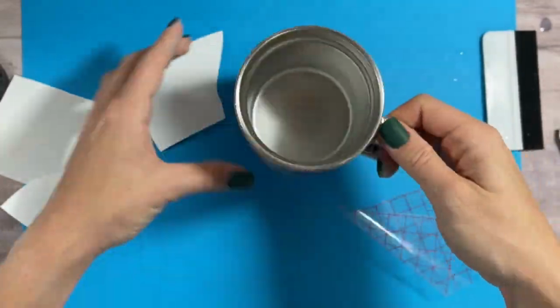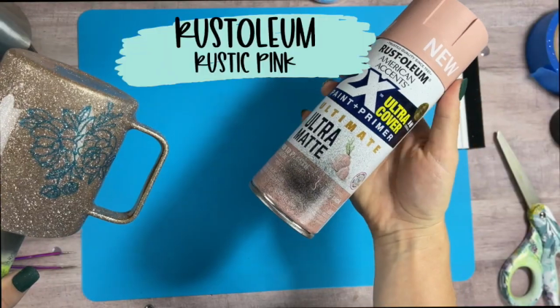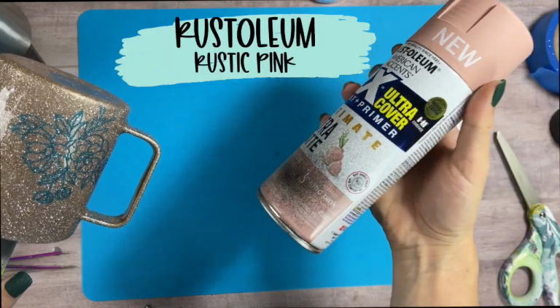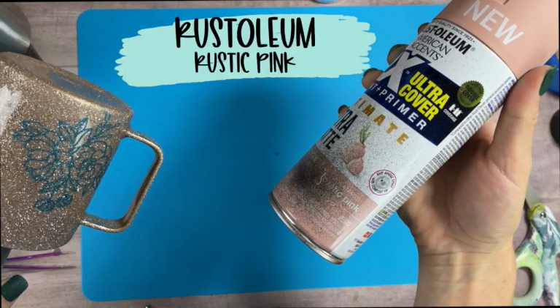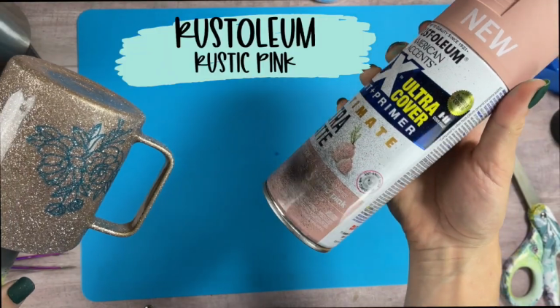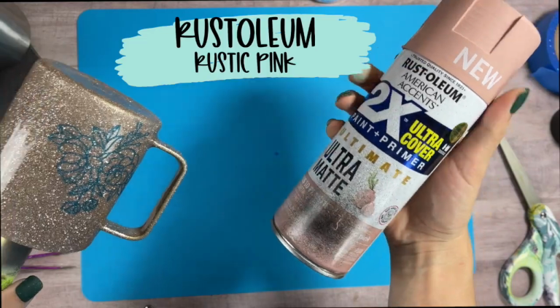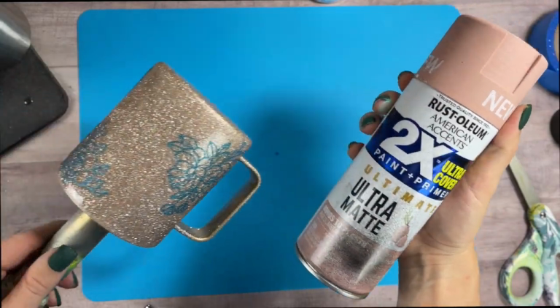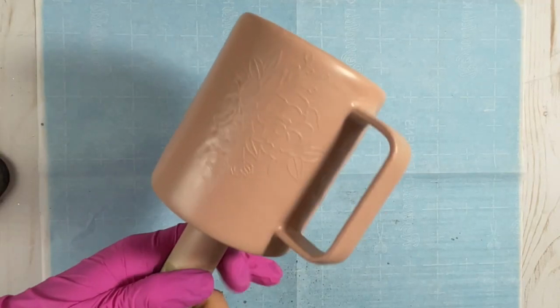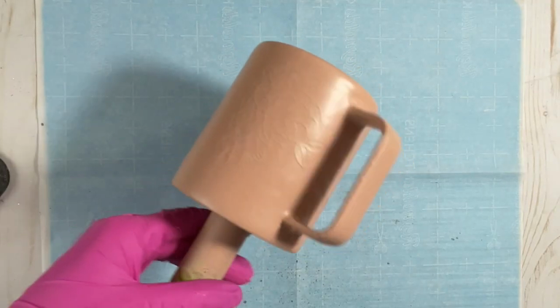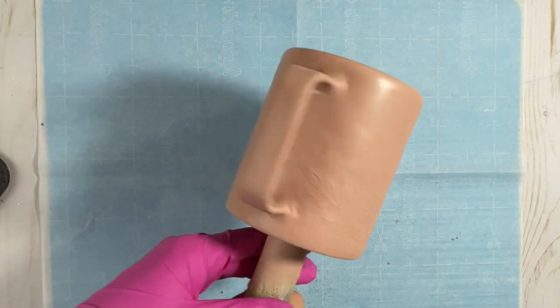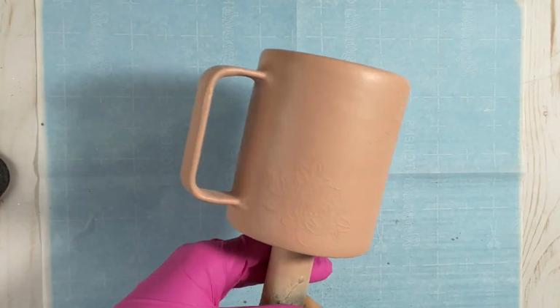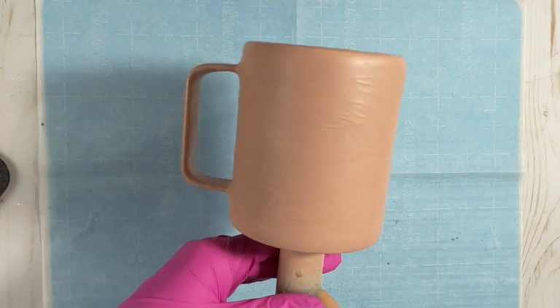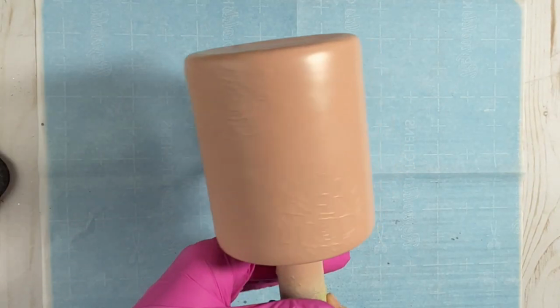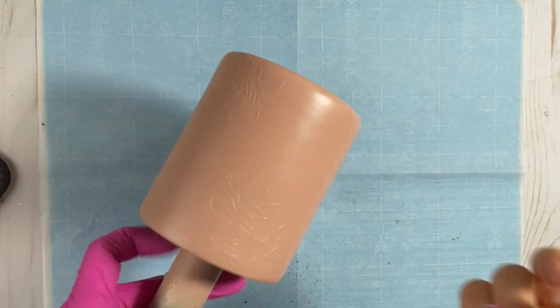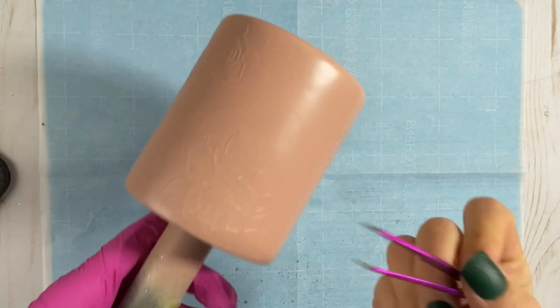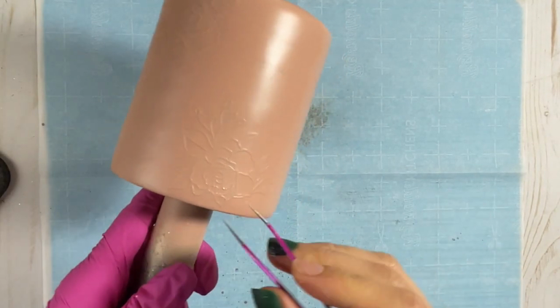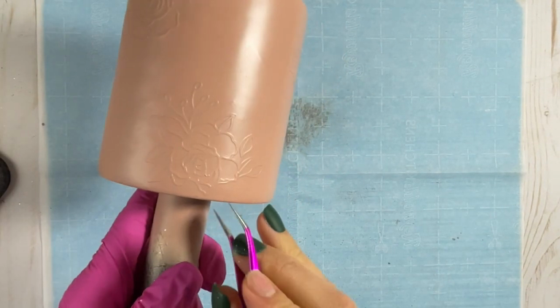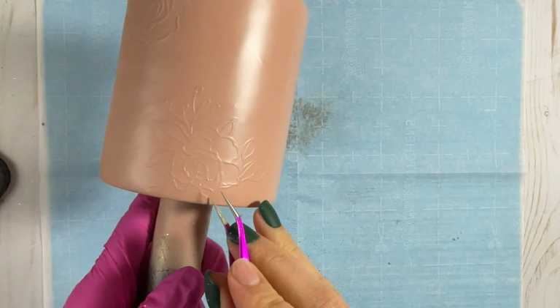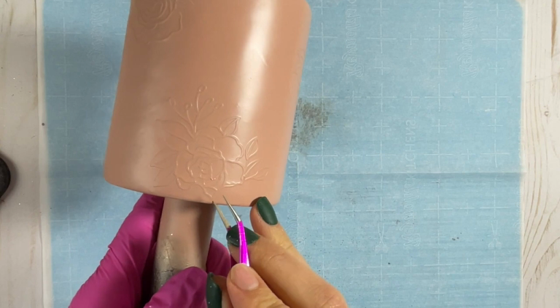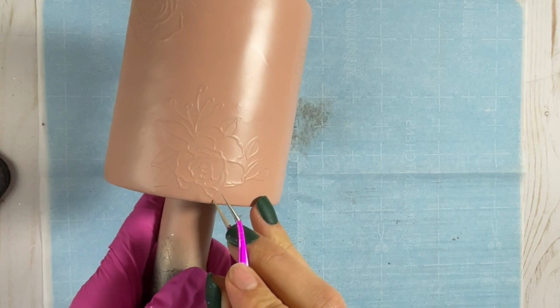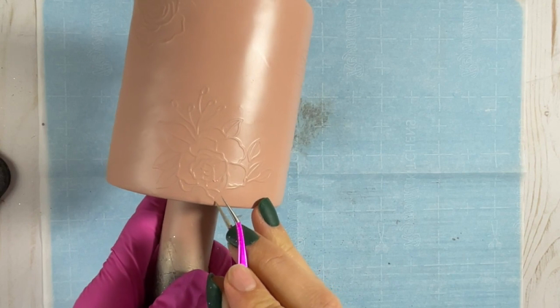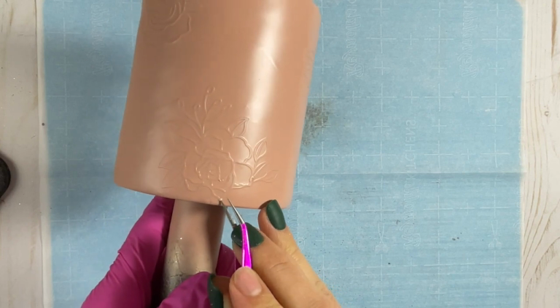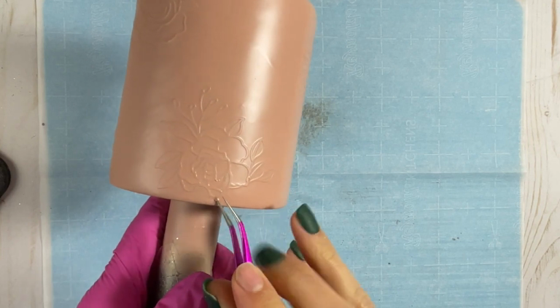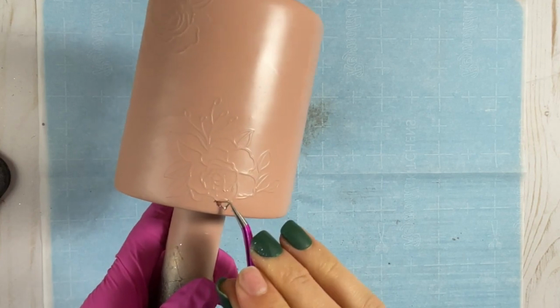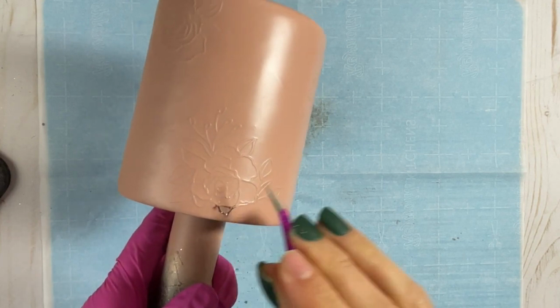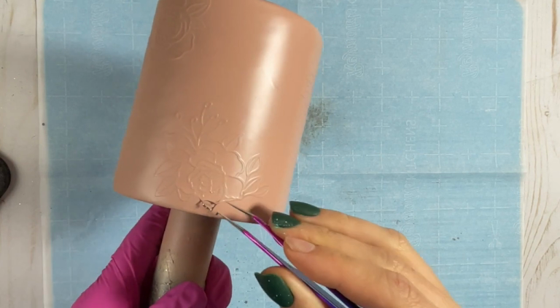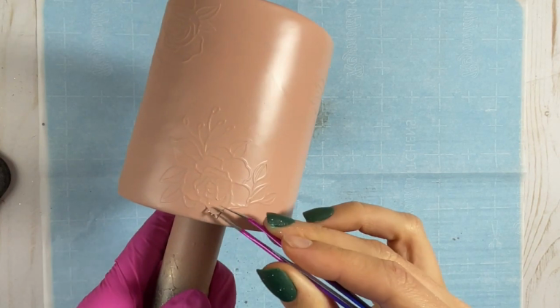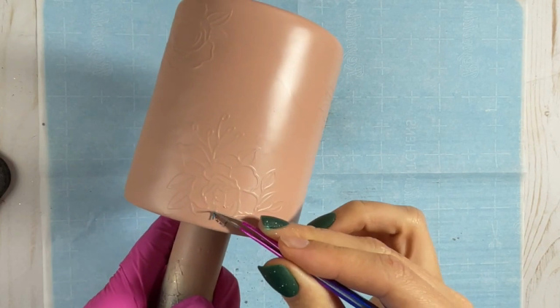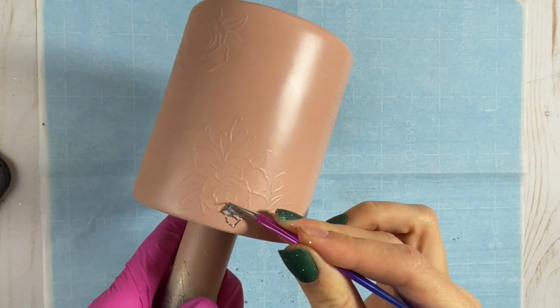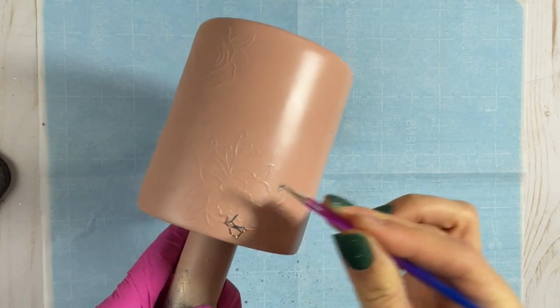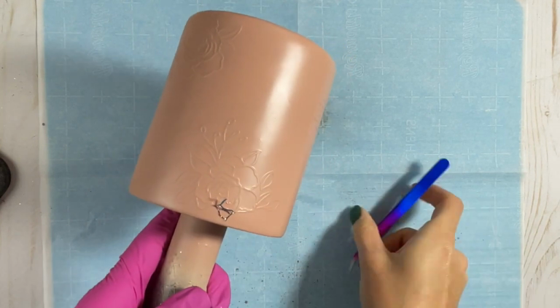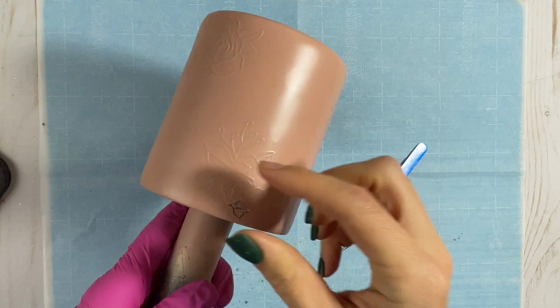I'm using Rustic Pink from Rust-Oleum and I'm going to do two thin coats on this cup. I waited about two and a half hours for this to dry, and then I'm going to carefully remove my stencil.